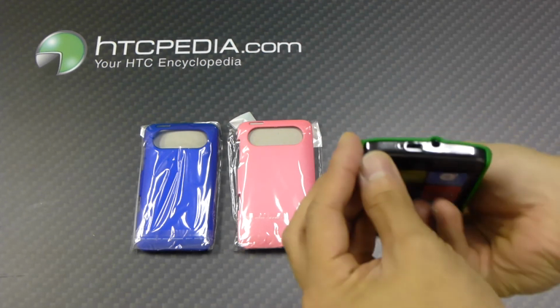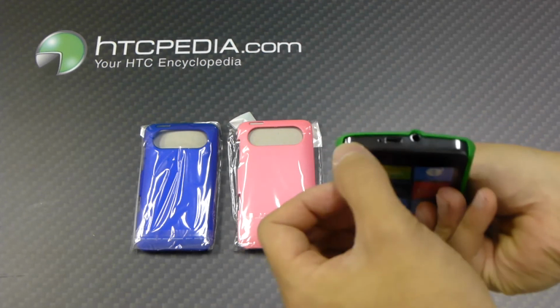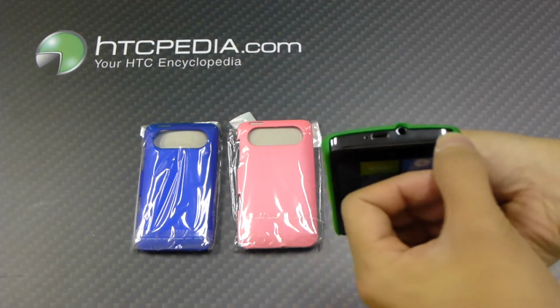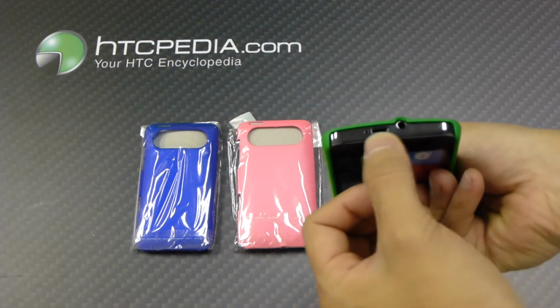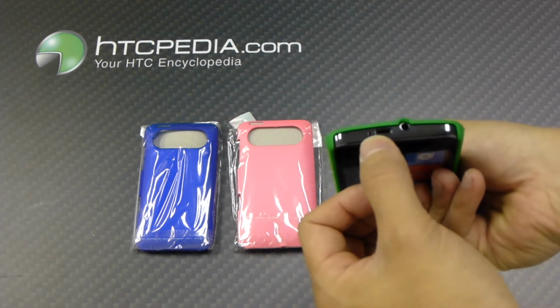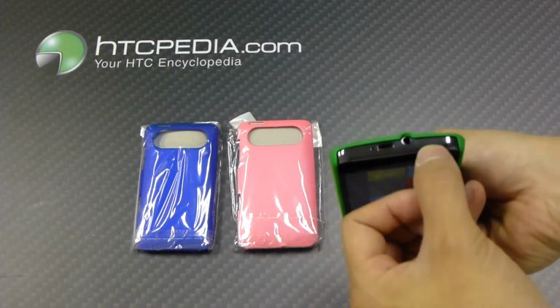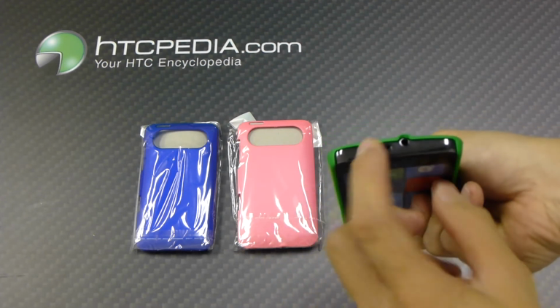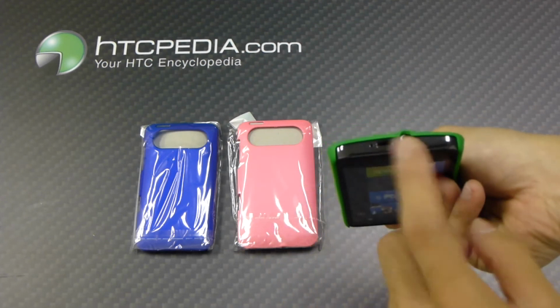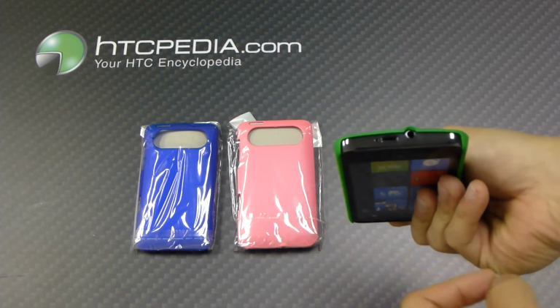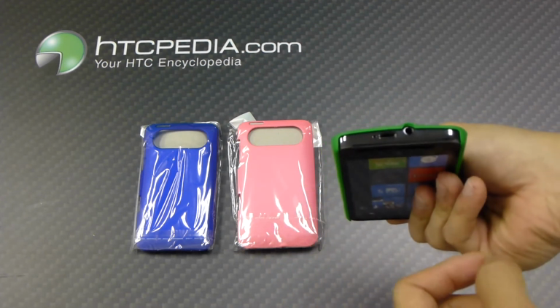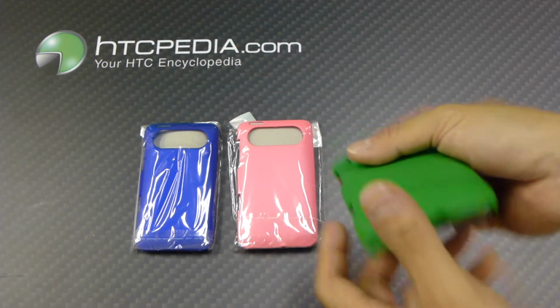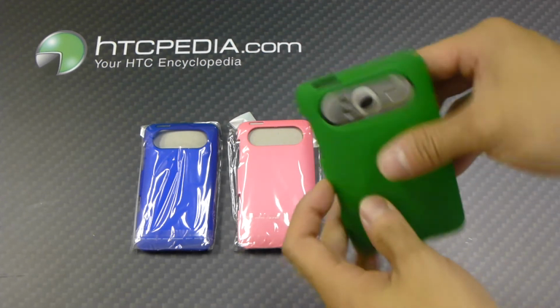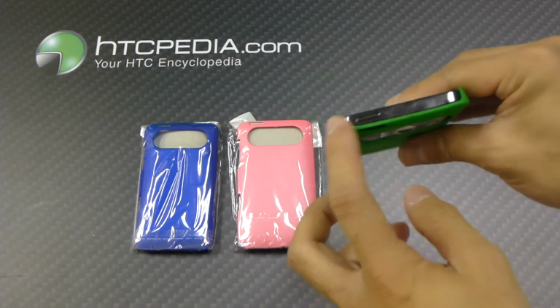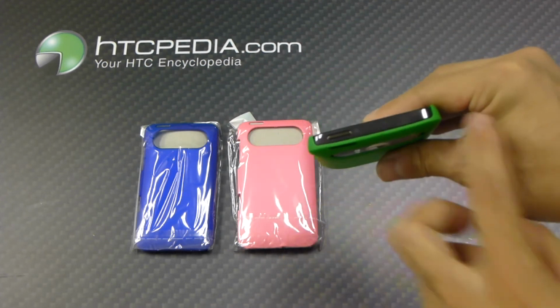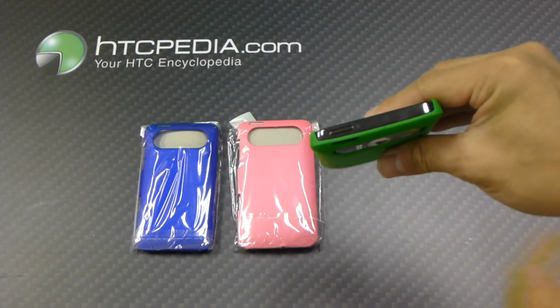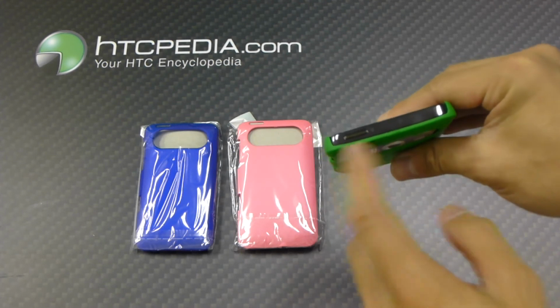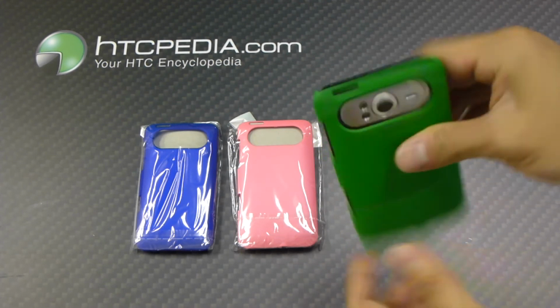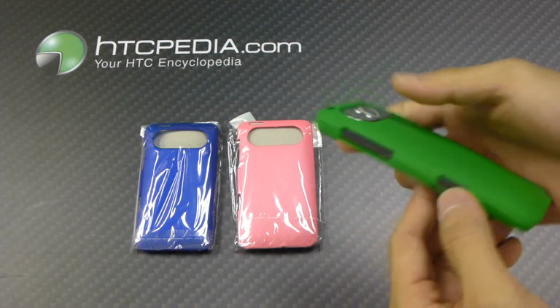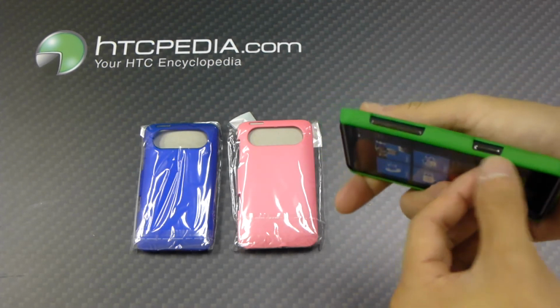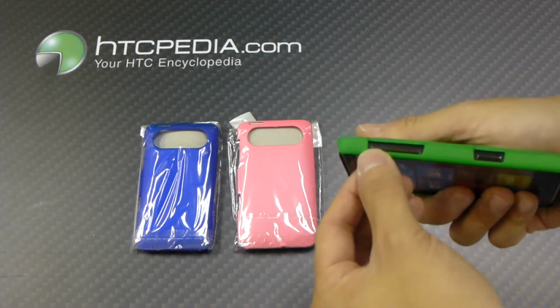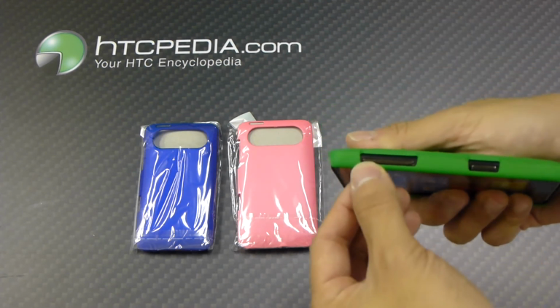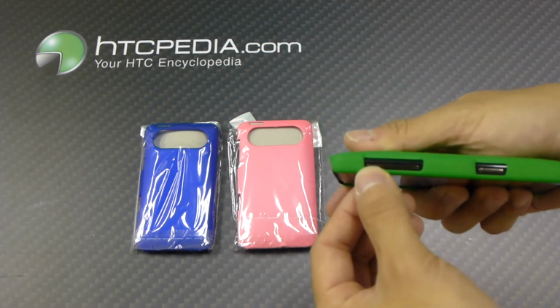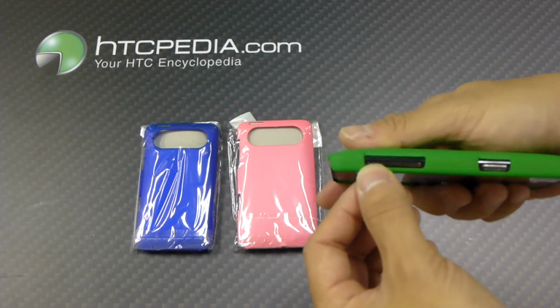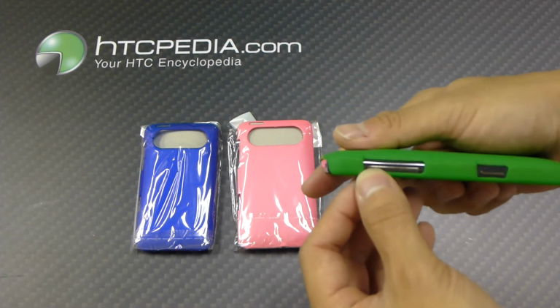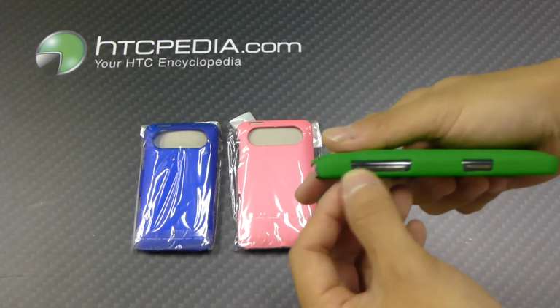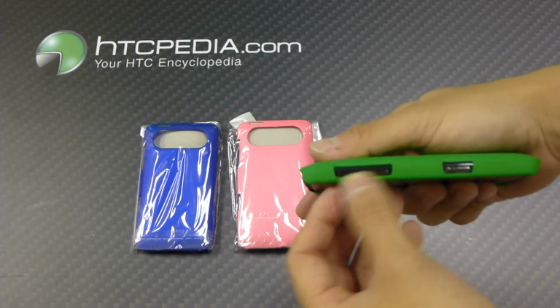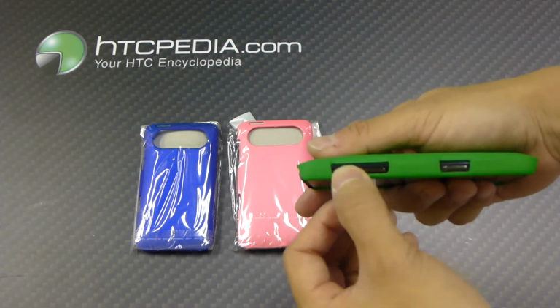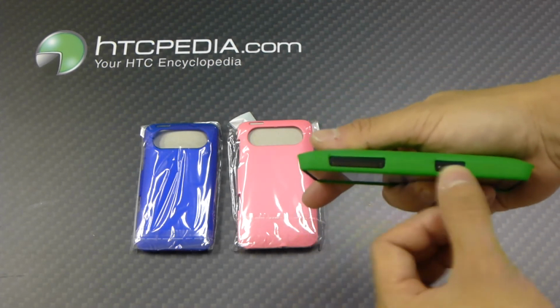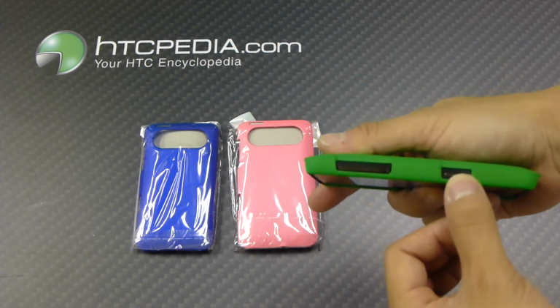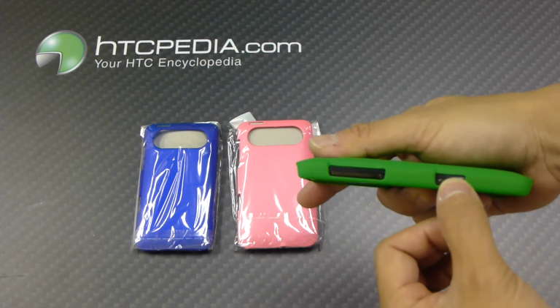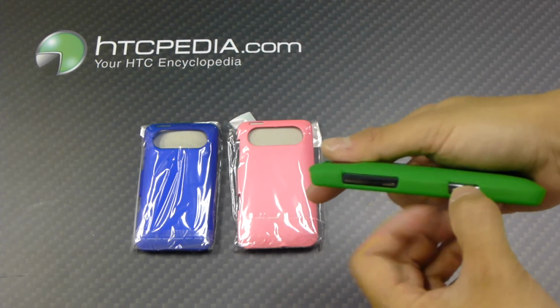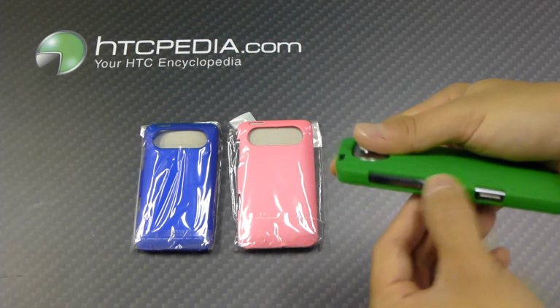The whole entire bottom is exposed for your charging port and your headphone jack. The top is exposed for your power button. And we have cutouts on the side for the volume rocker and the dedicated camera button.